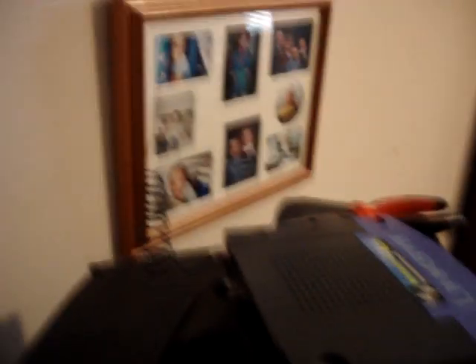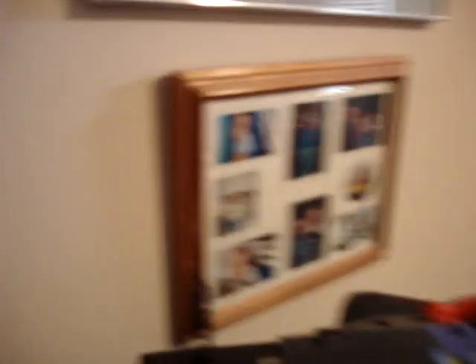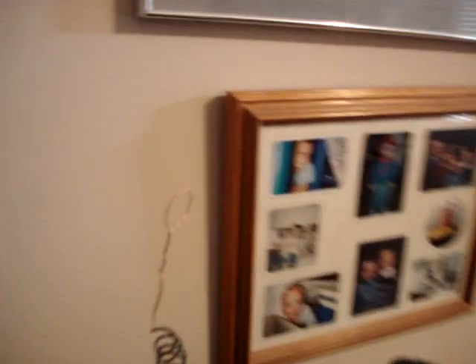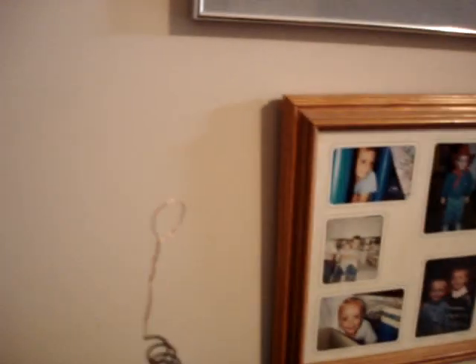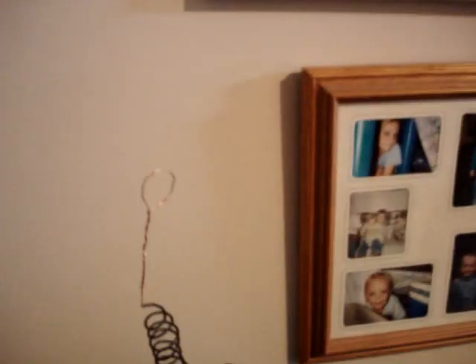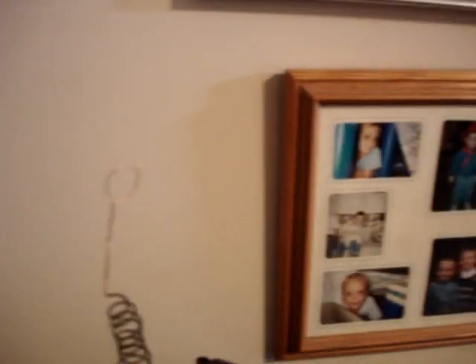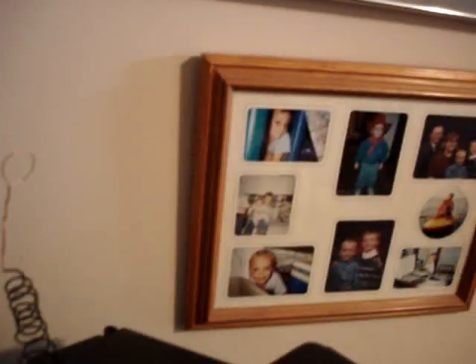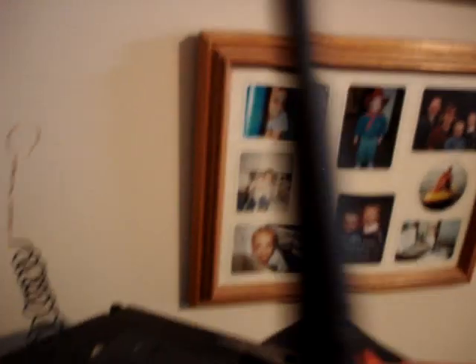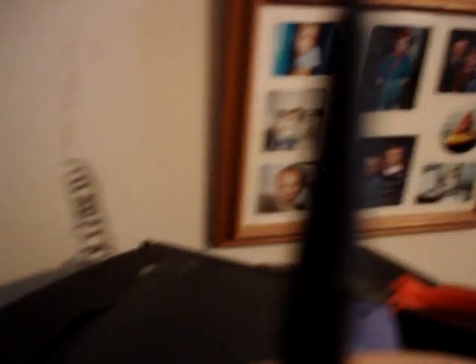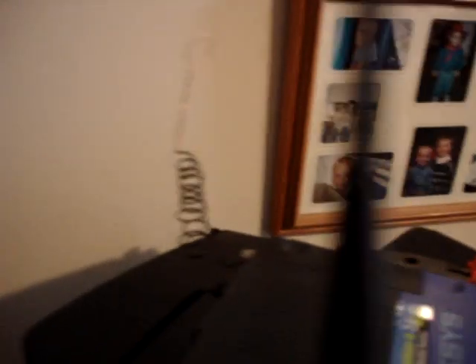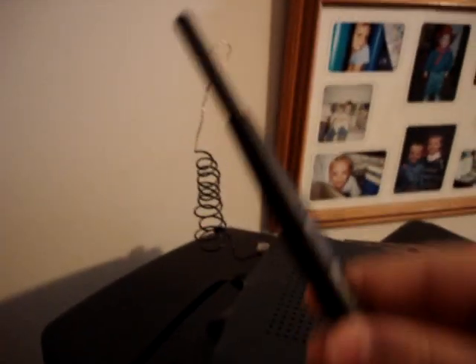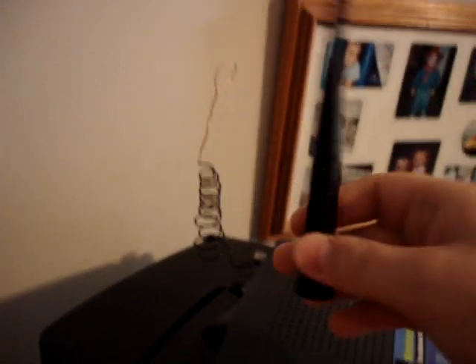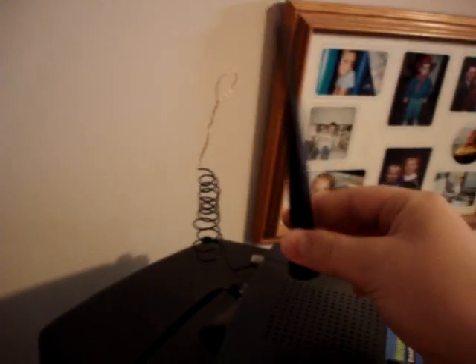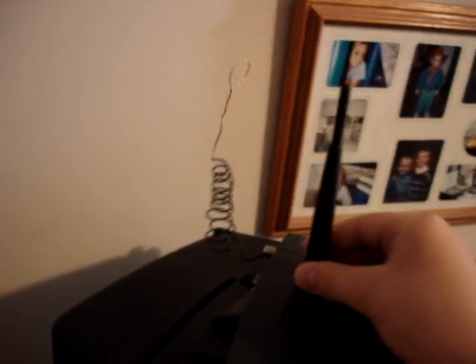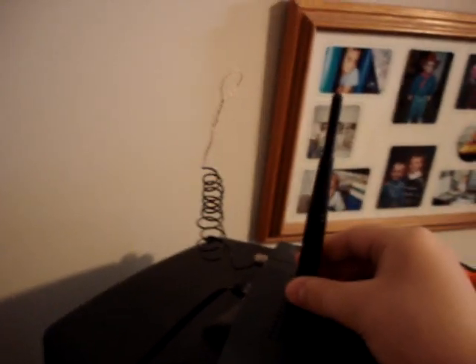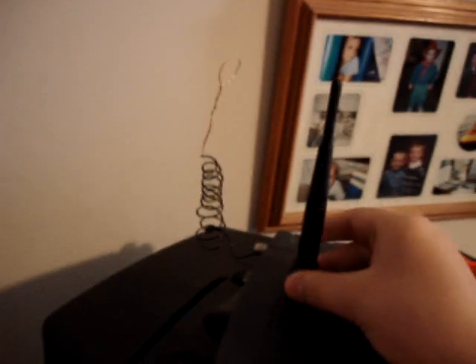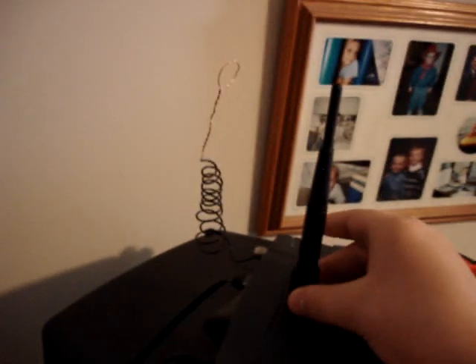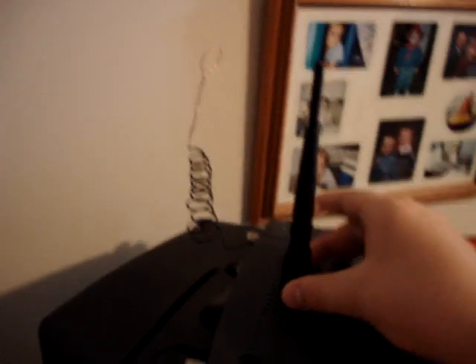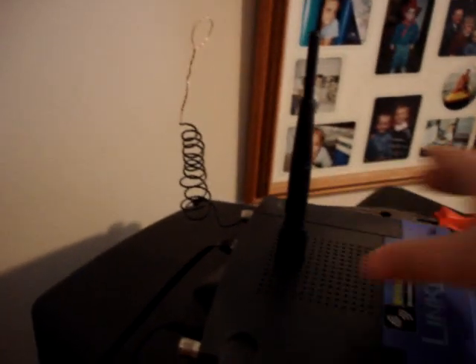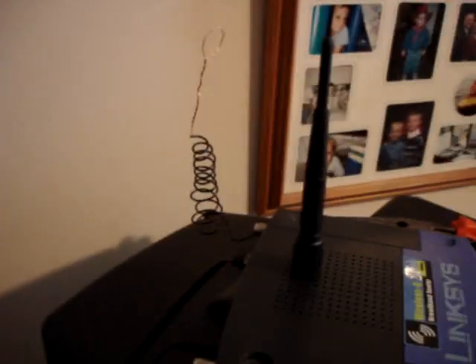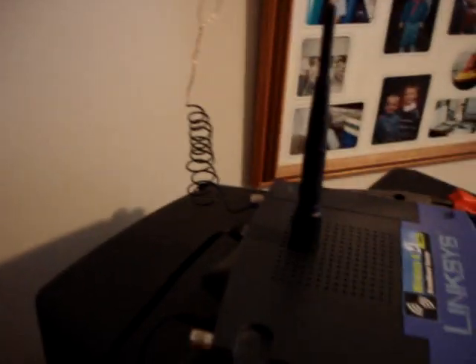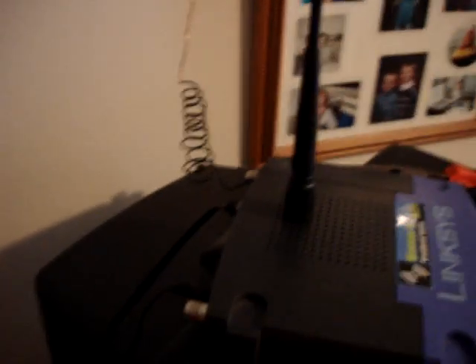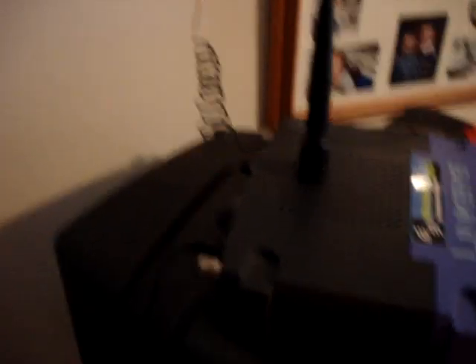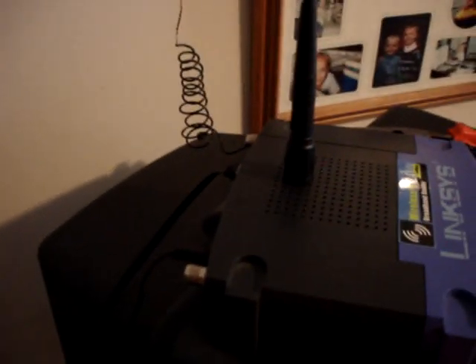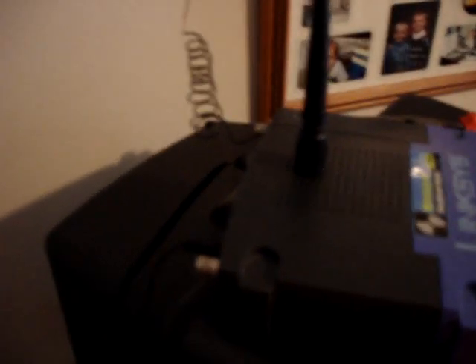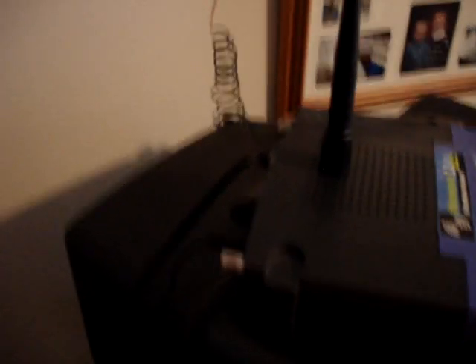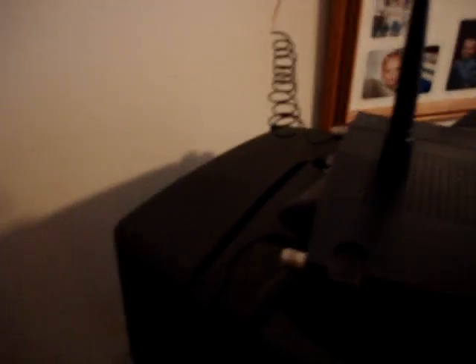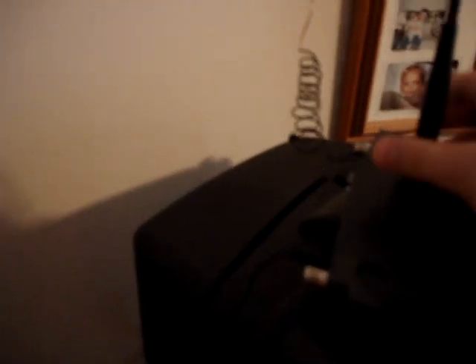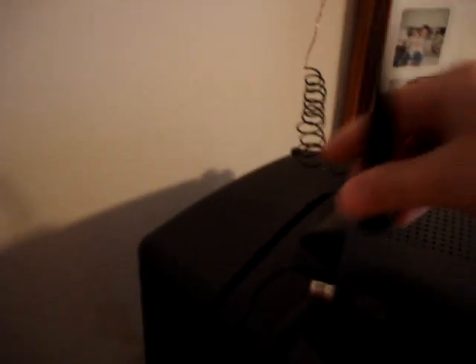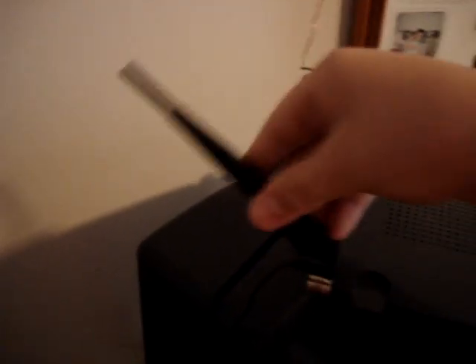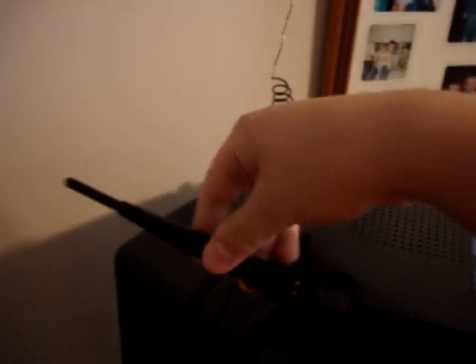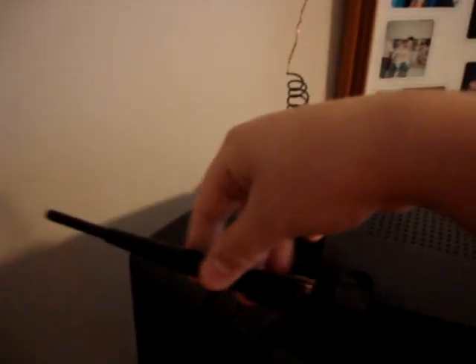That is the actual antenna that came with it, which would screw on there.